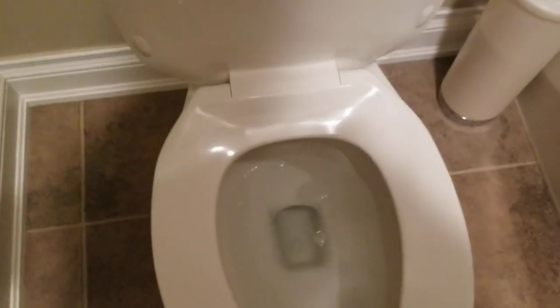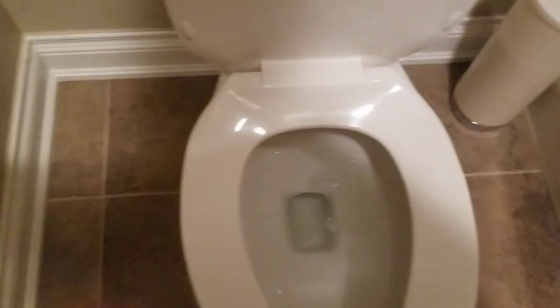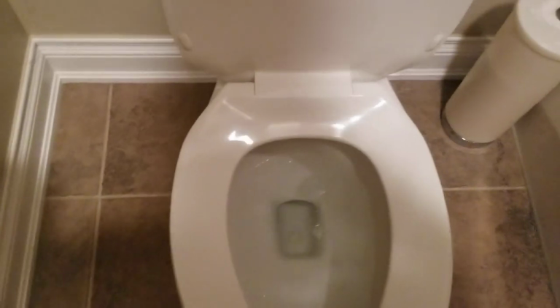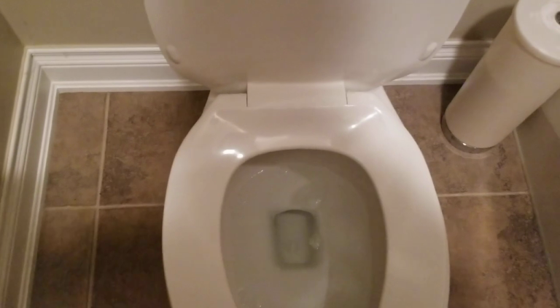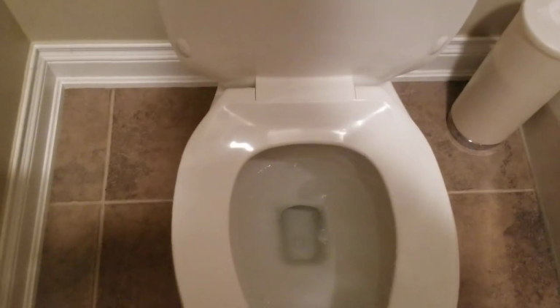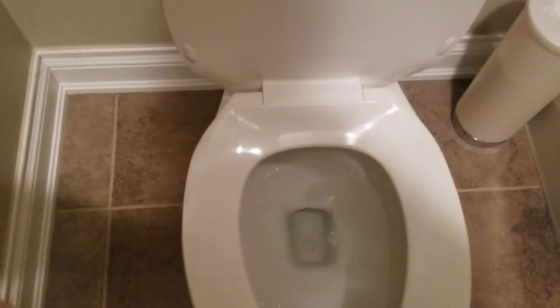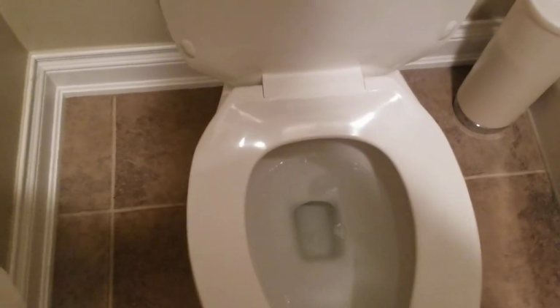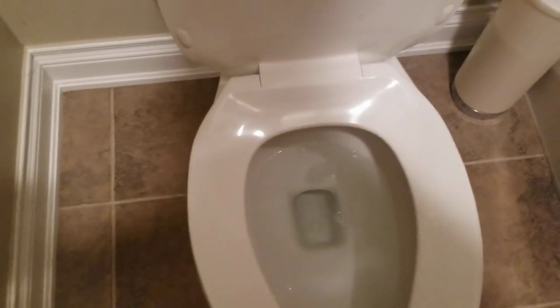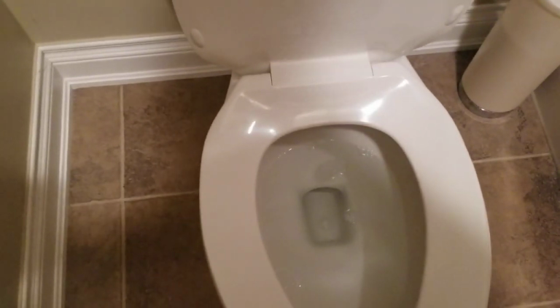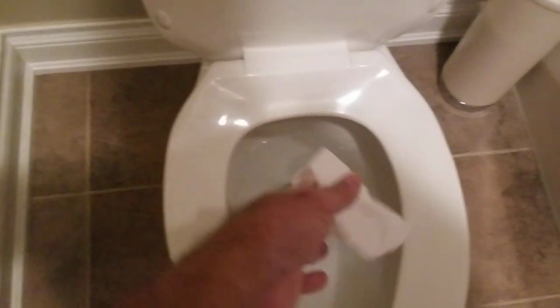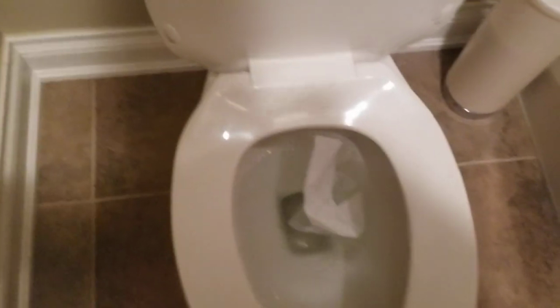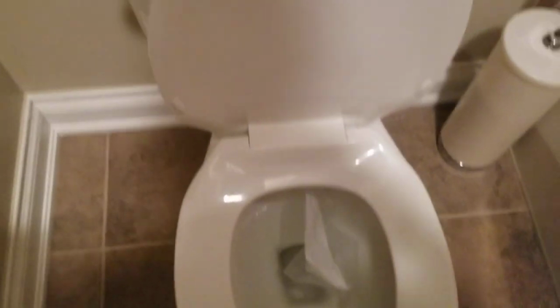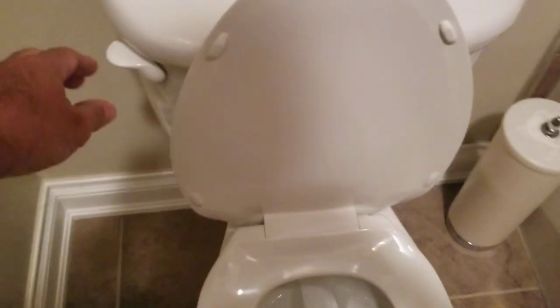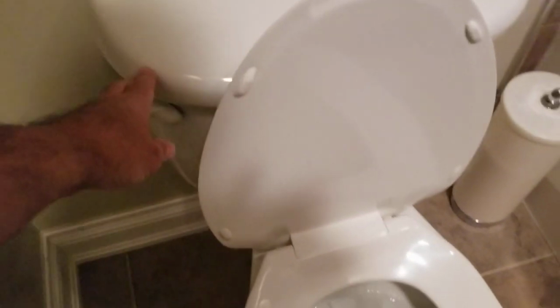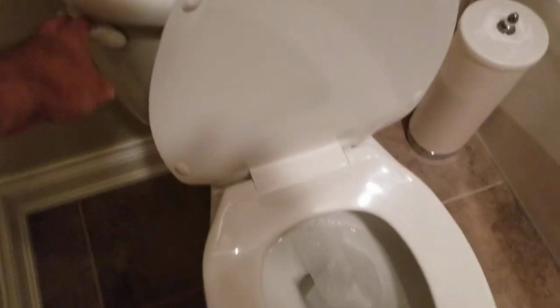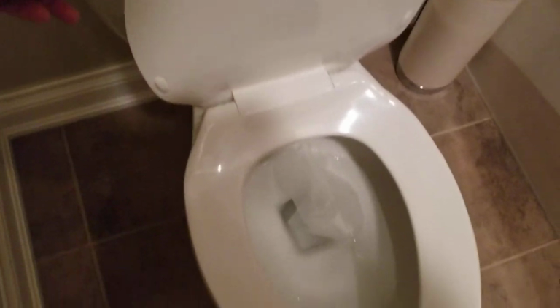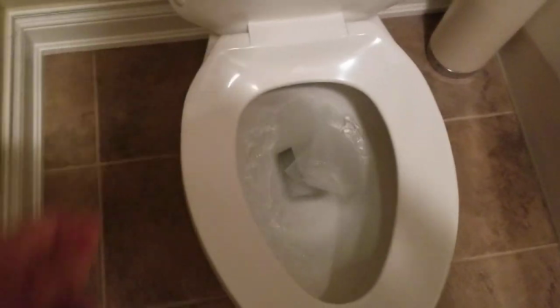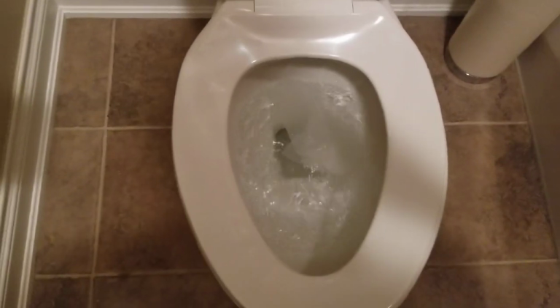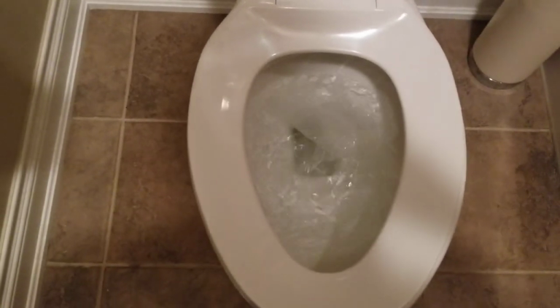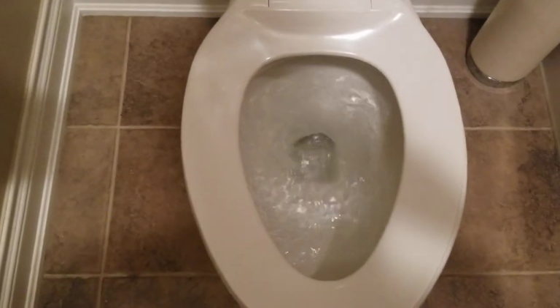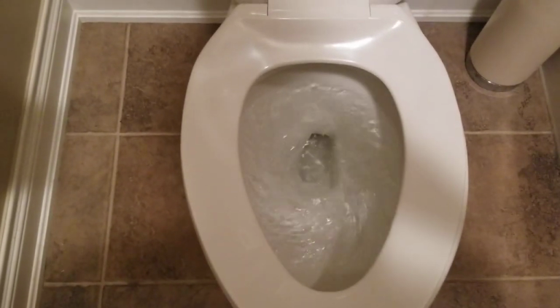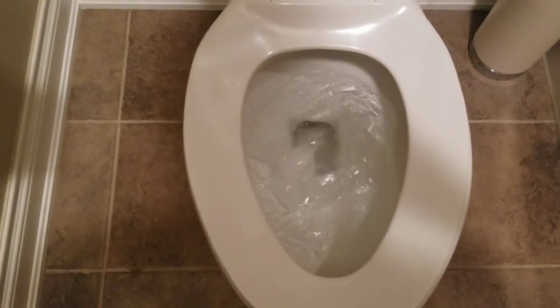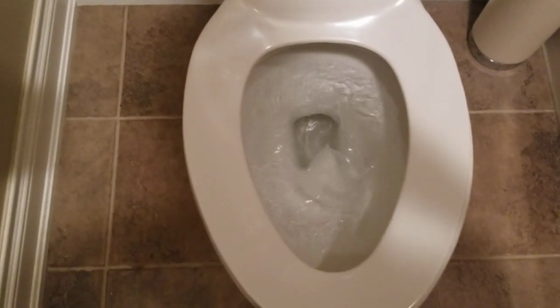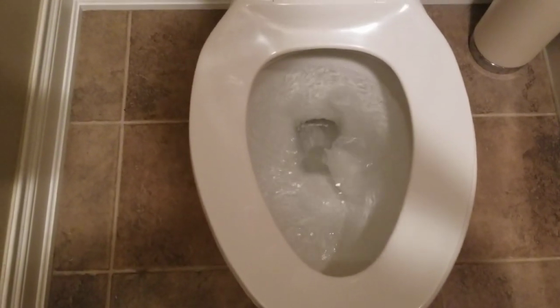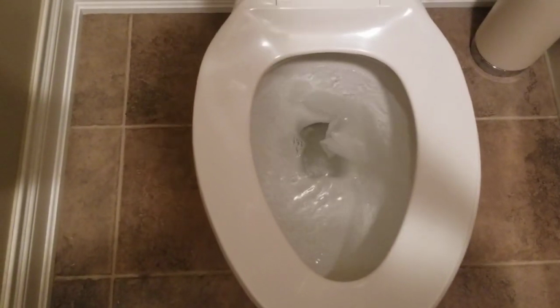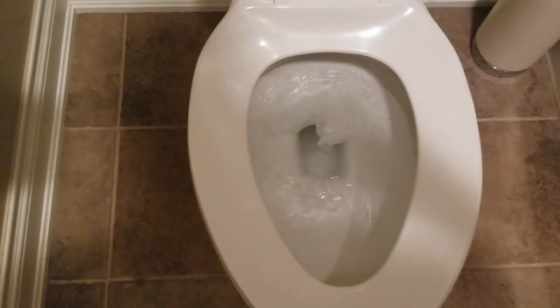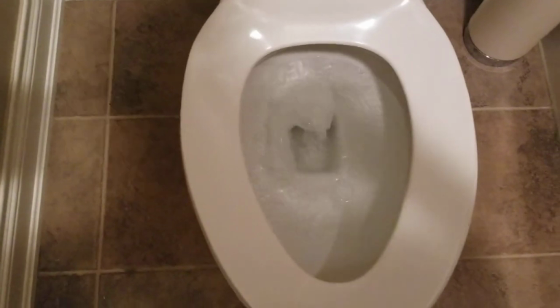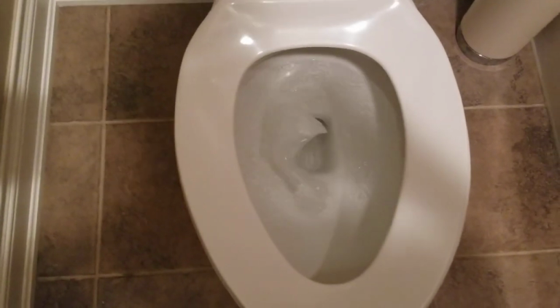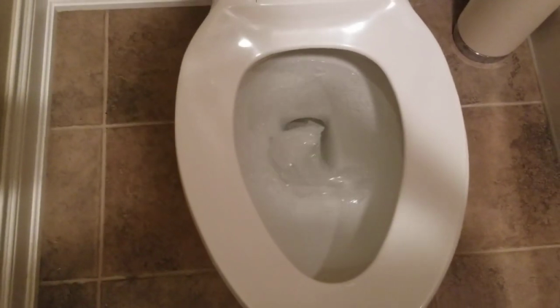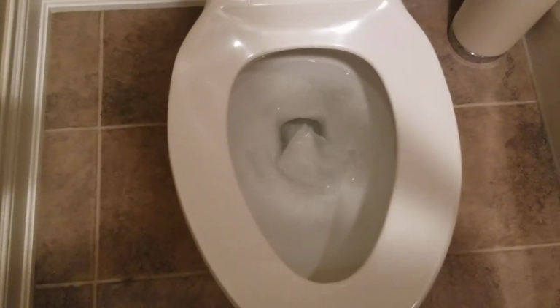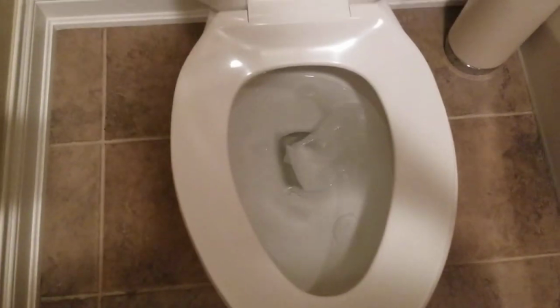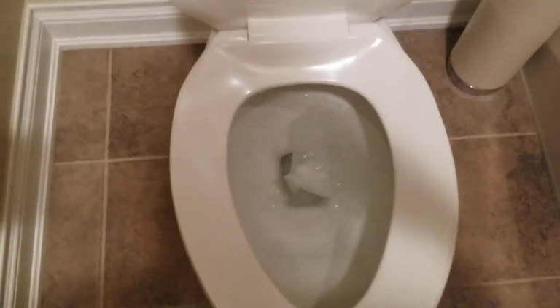So what I'm going to do is demonstrate. I'm going to flush. As you can see, the flap closed — not enough water got into the bowl and it won't flush.